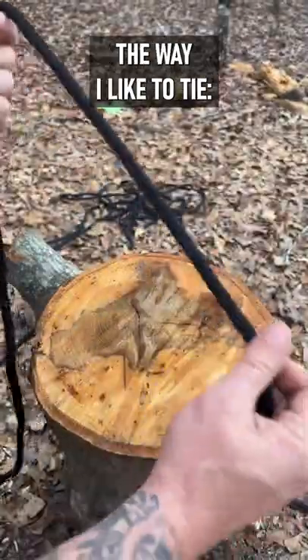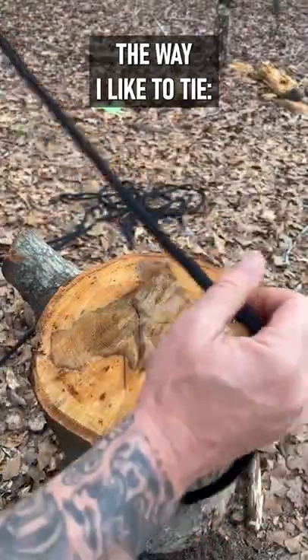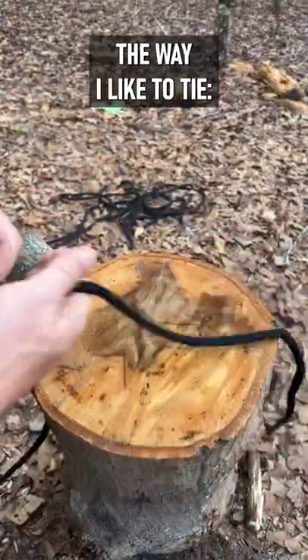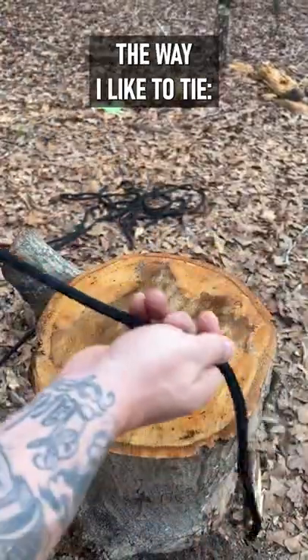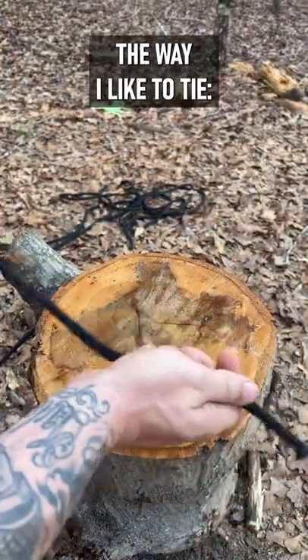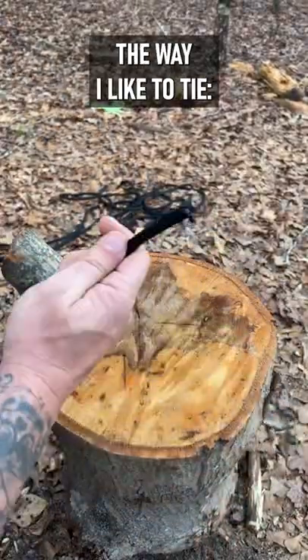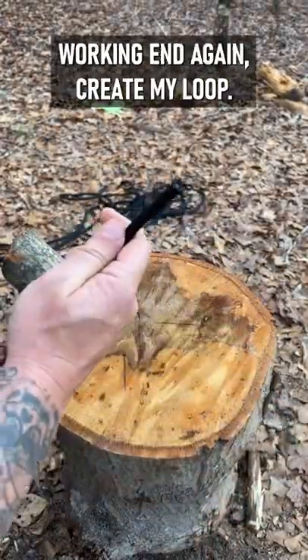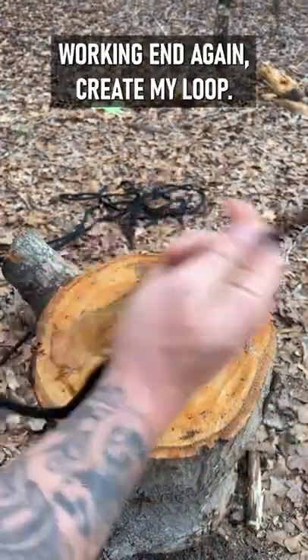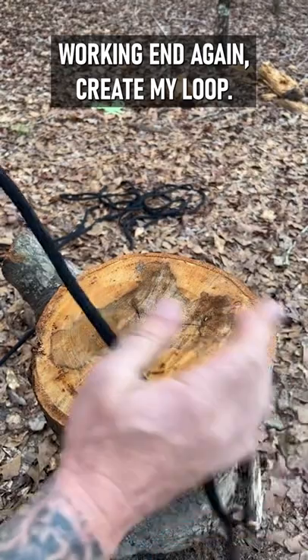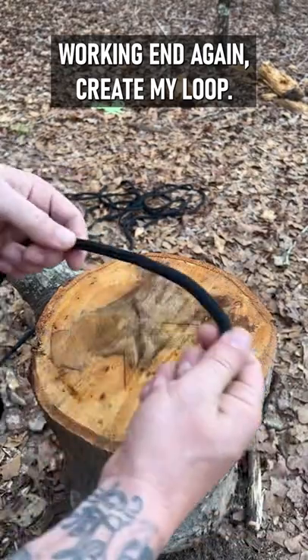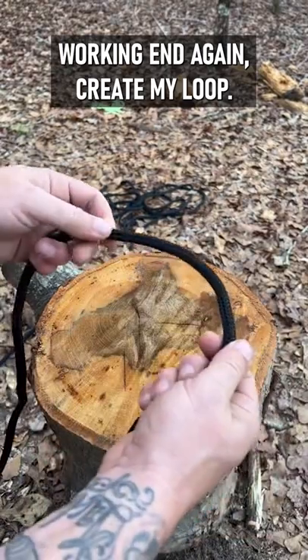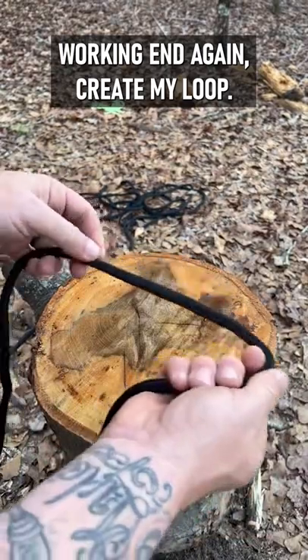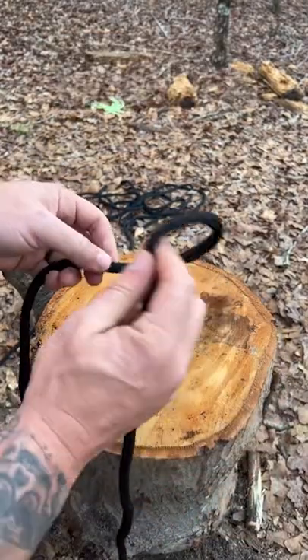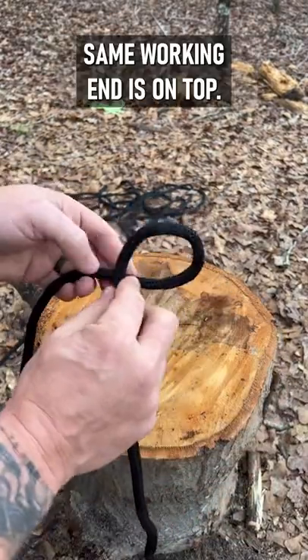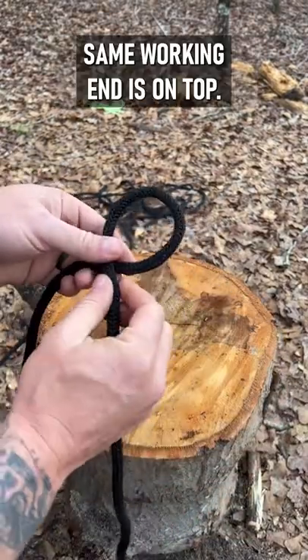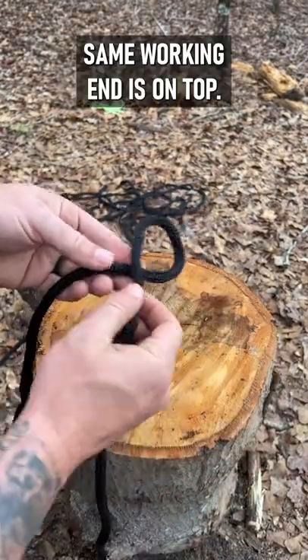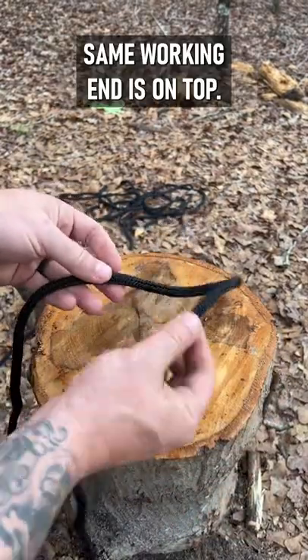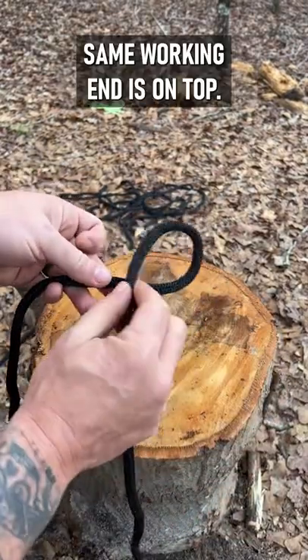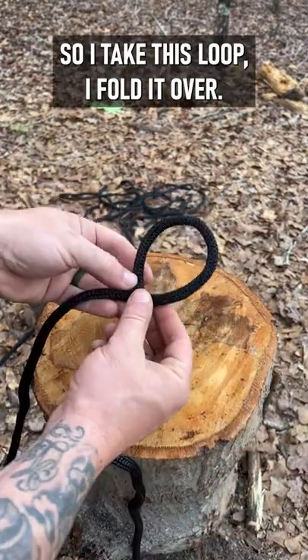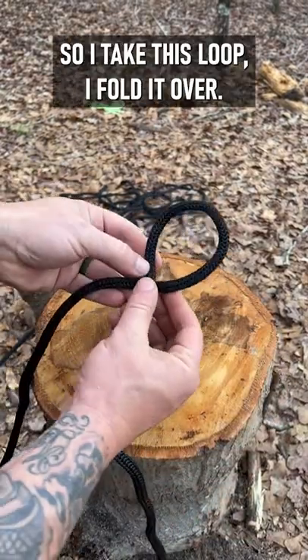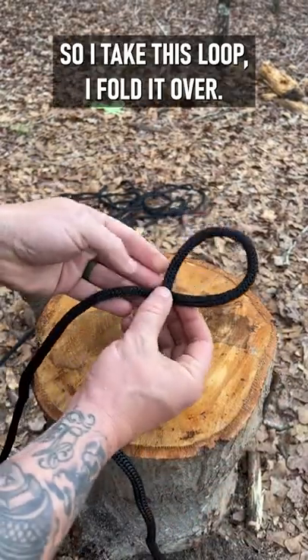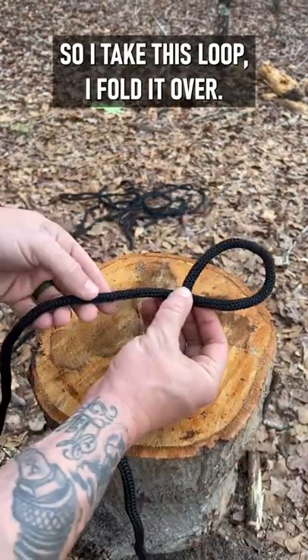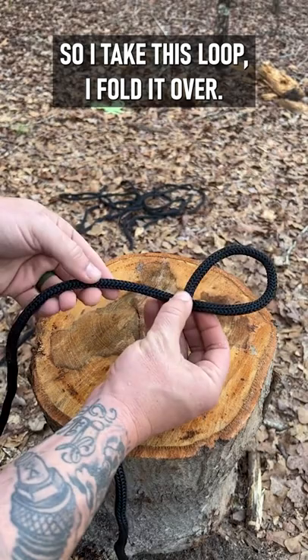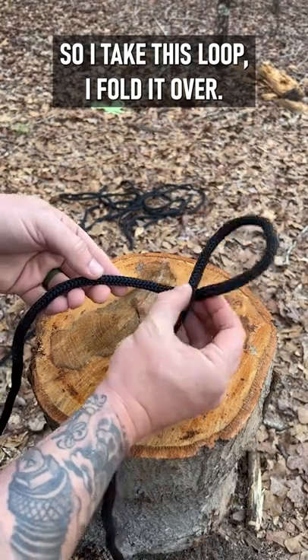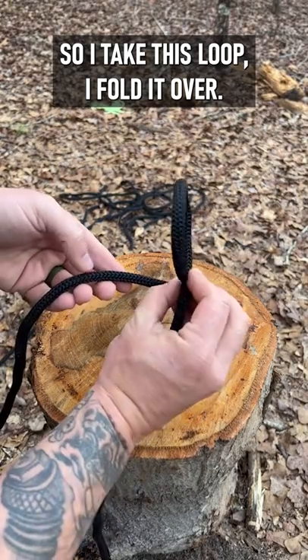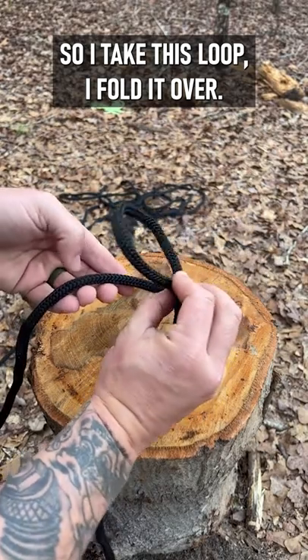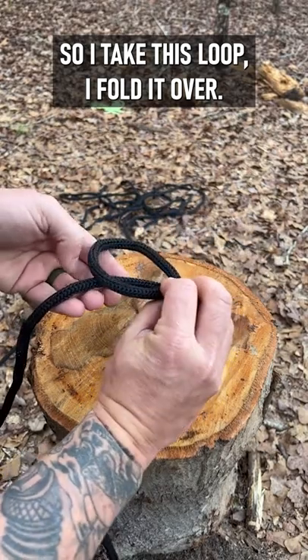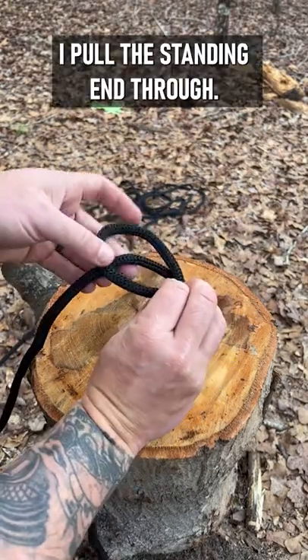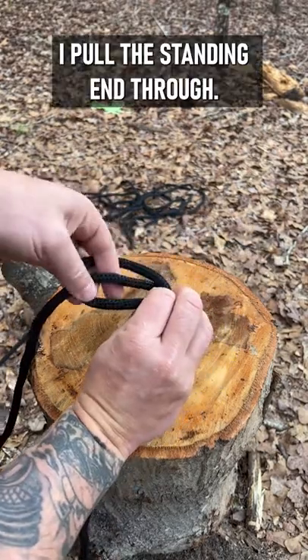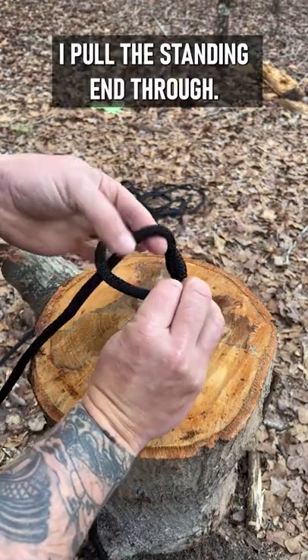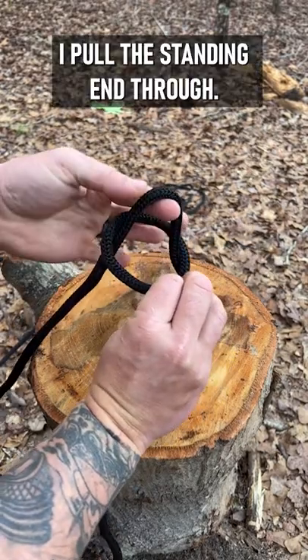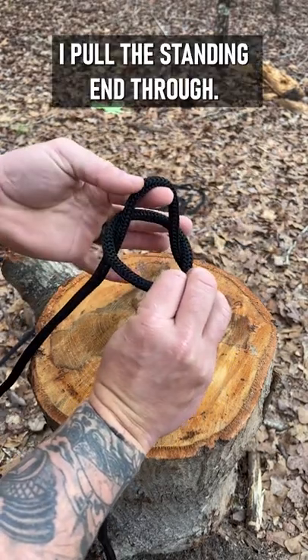The way I like to tie, working end in again, I create my loop, same working end on top. So I take this loop, I fold it over, I pull the standing end through.